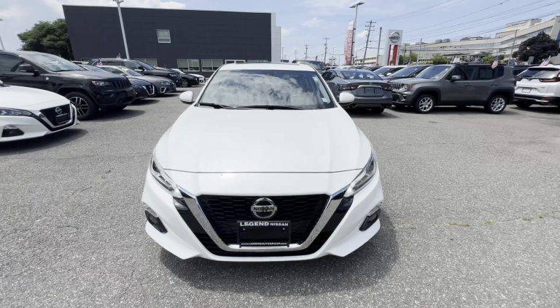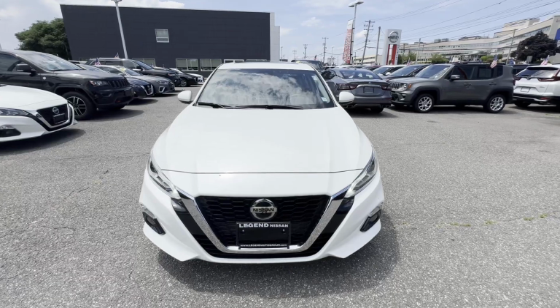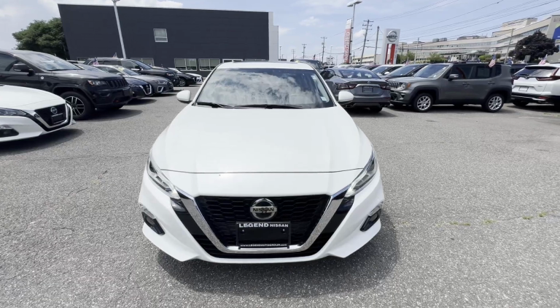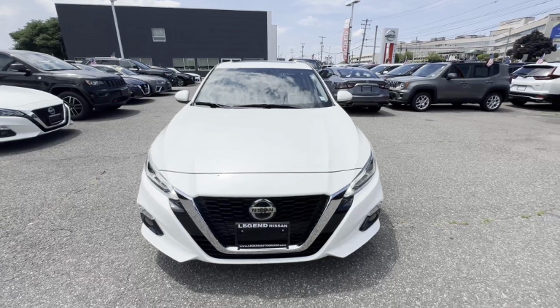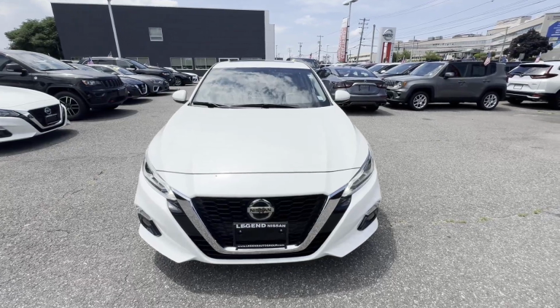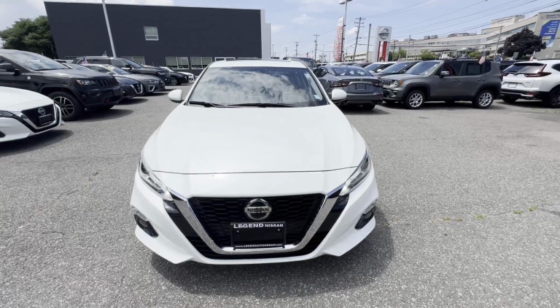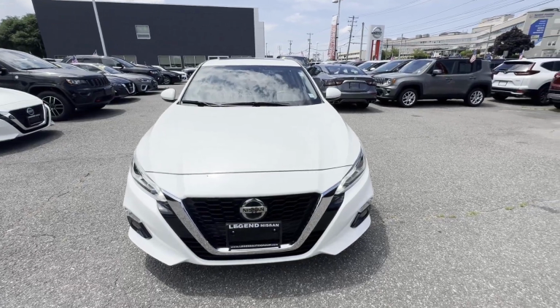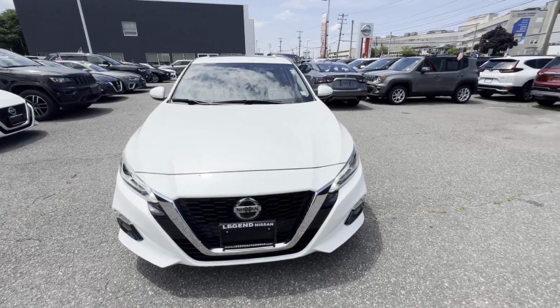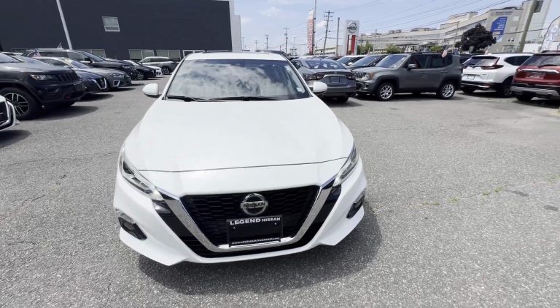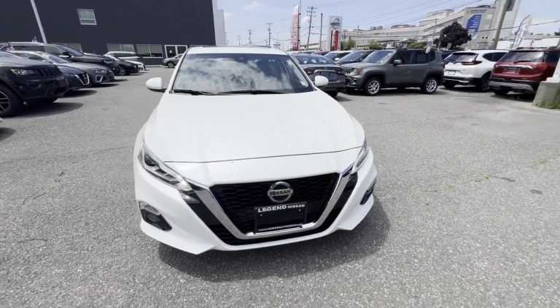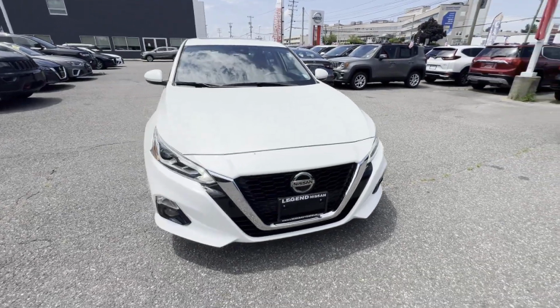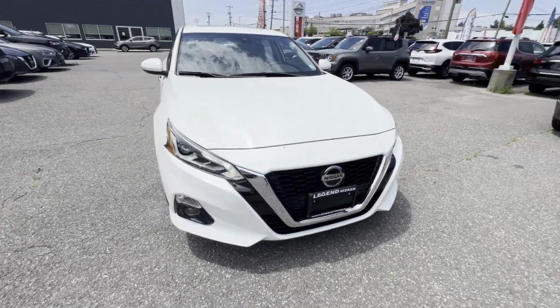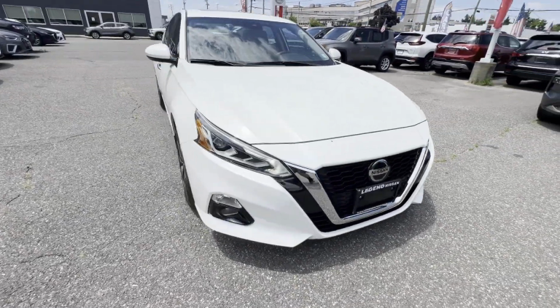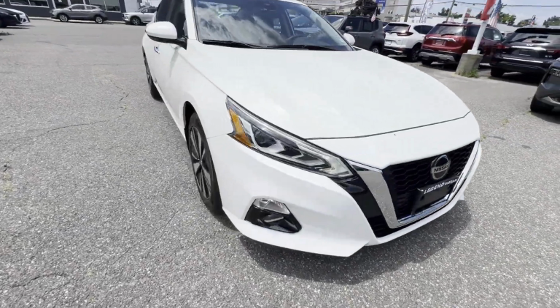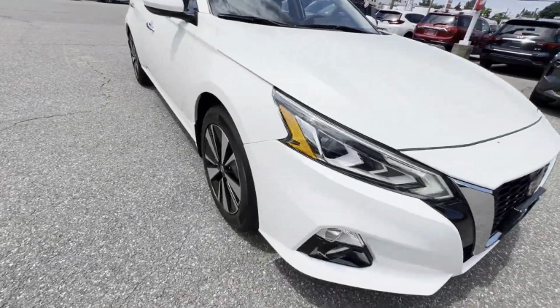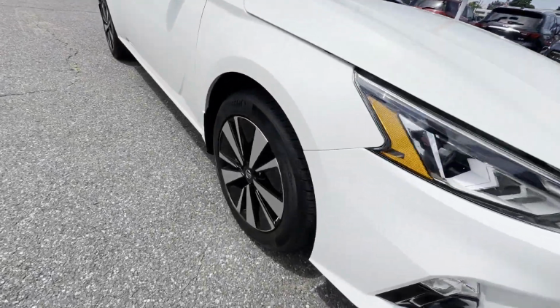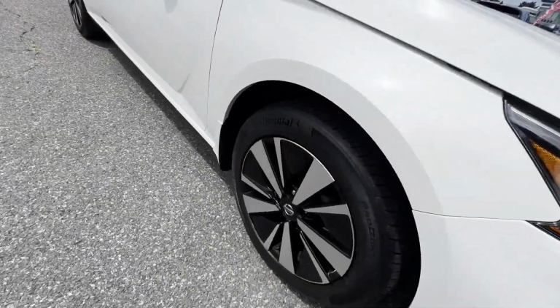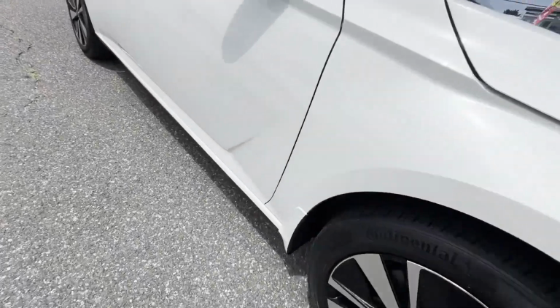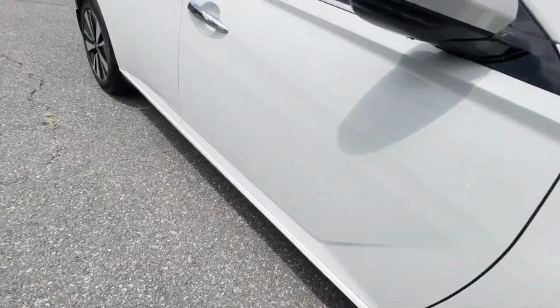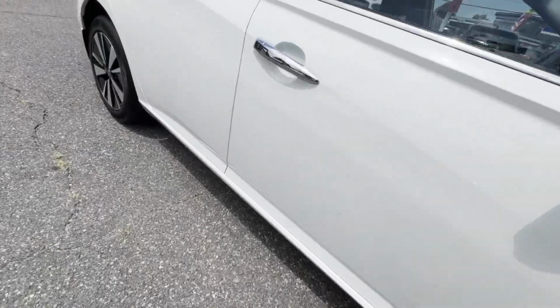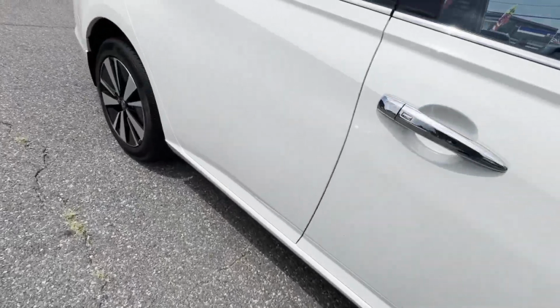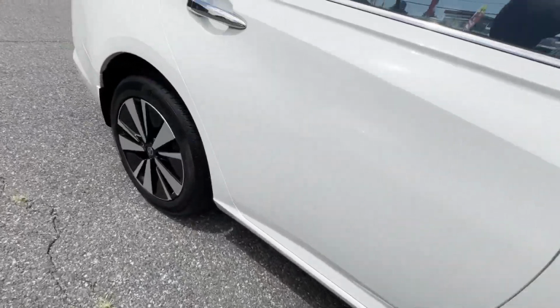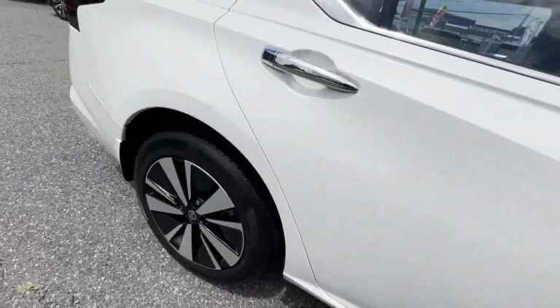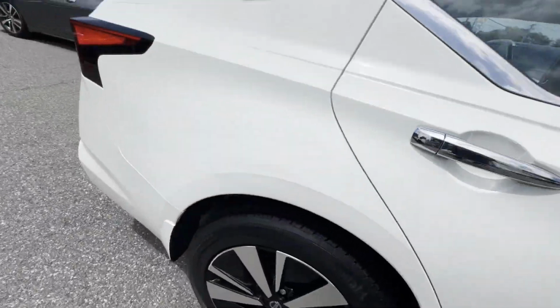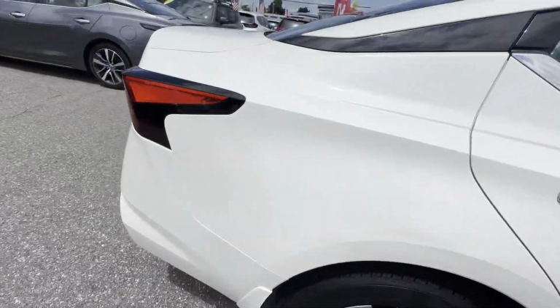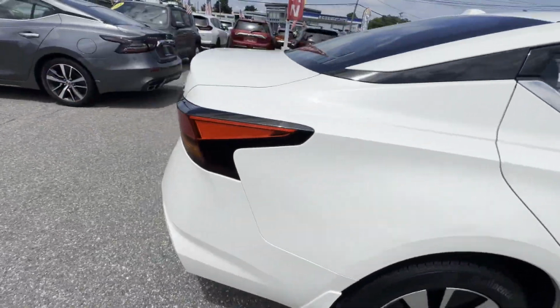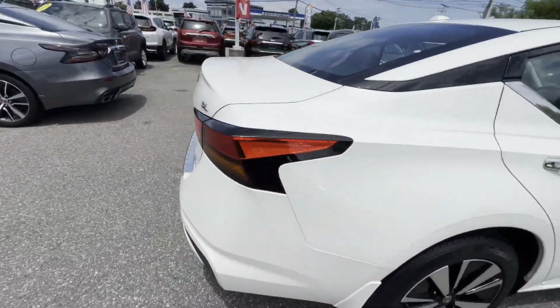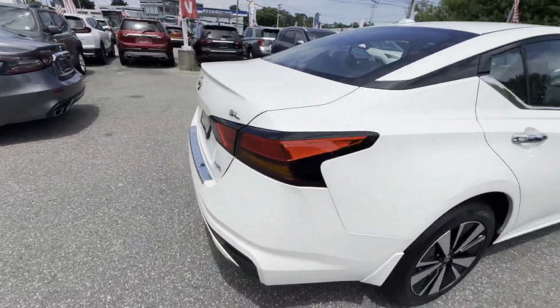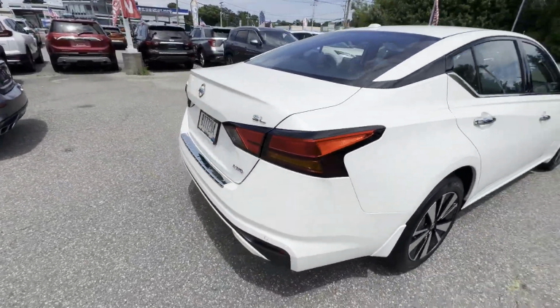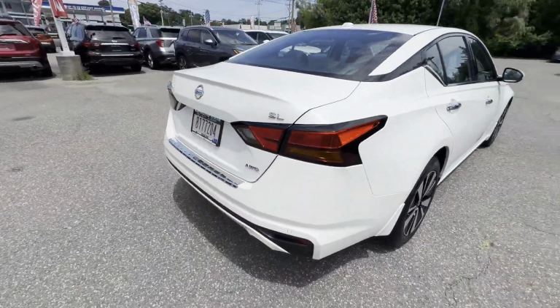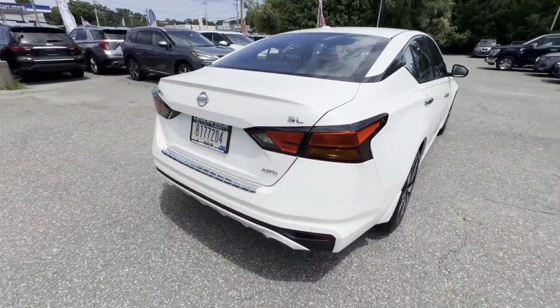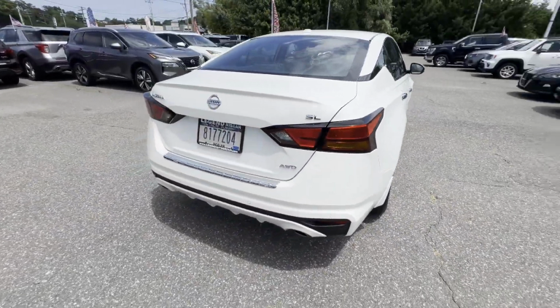2021 Nissan Altima. With less than 9,000 miles on the odometer, this sedan combines safety and comfort with style and performance.